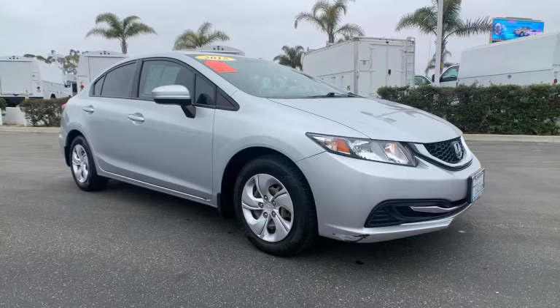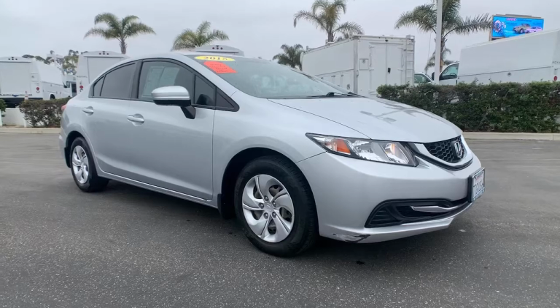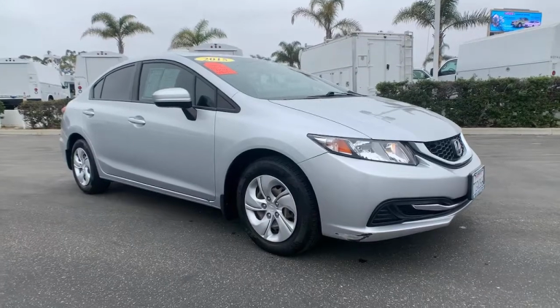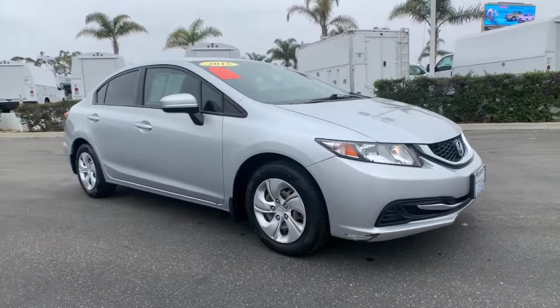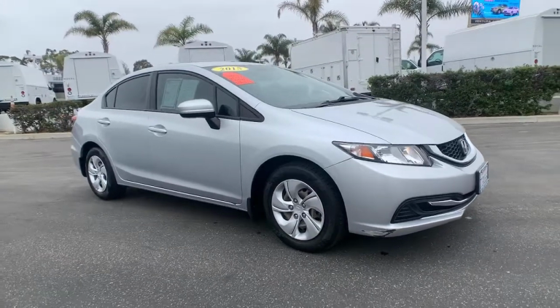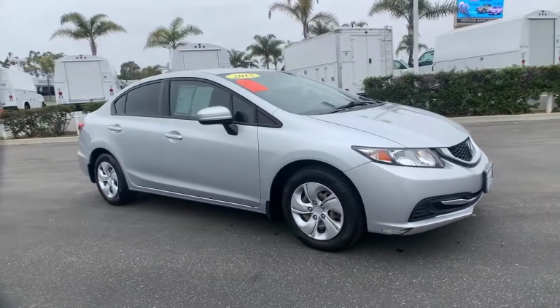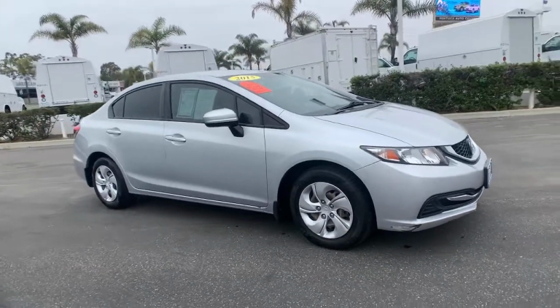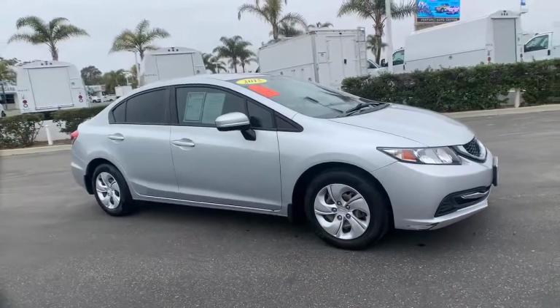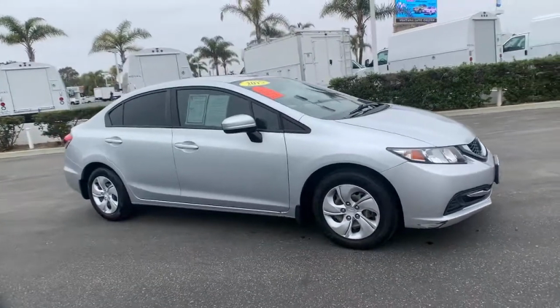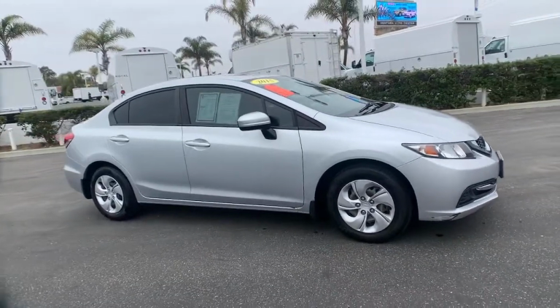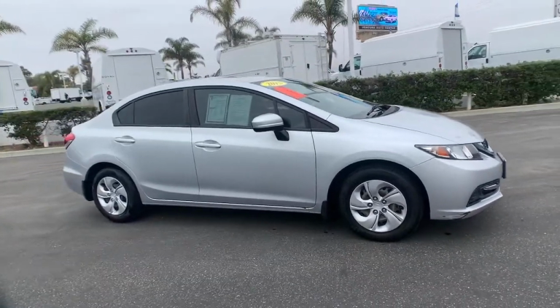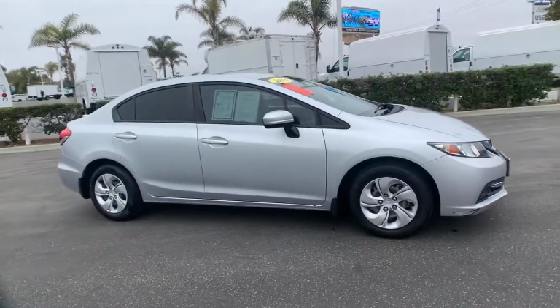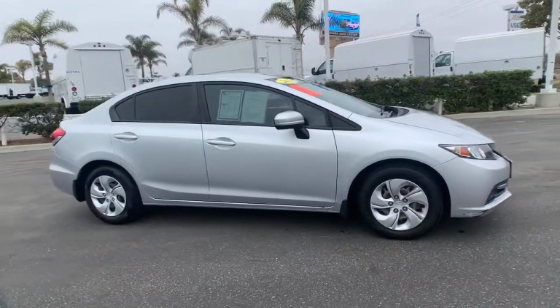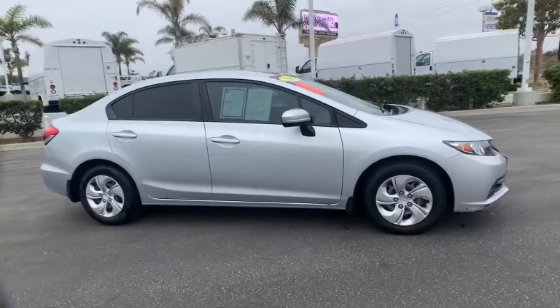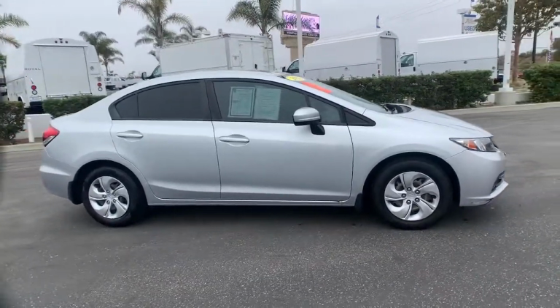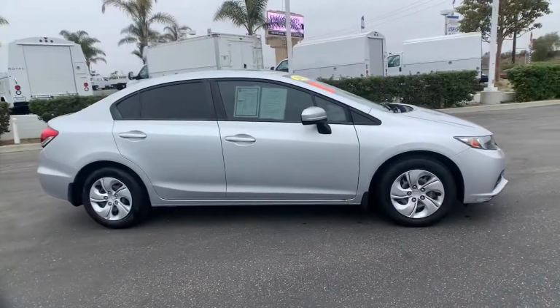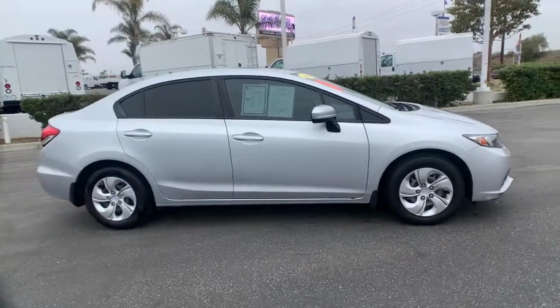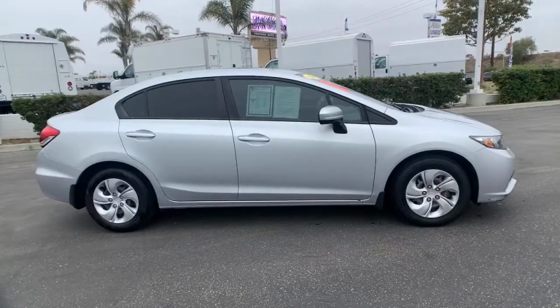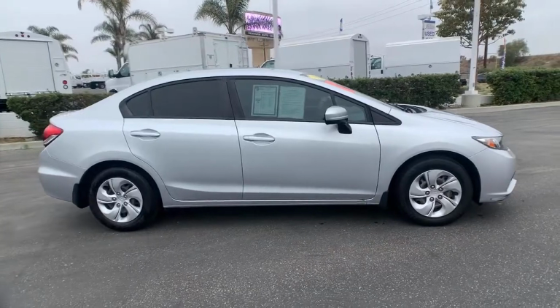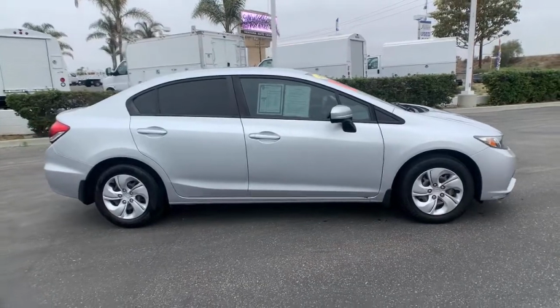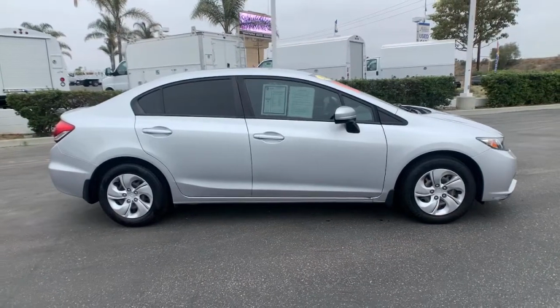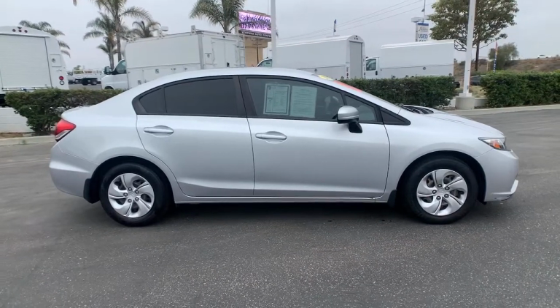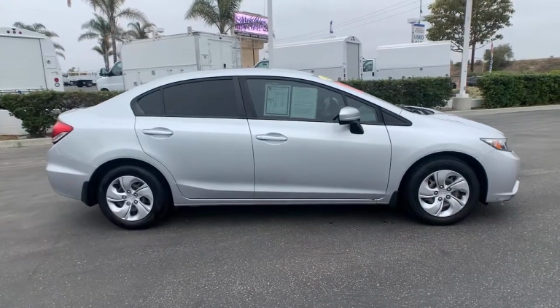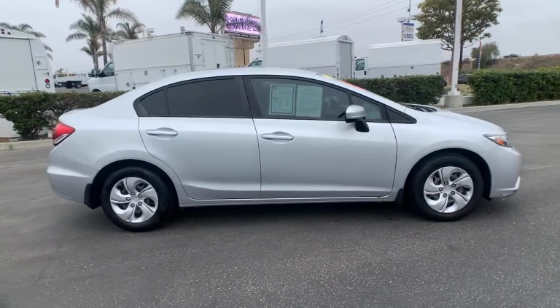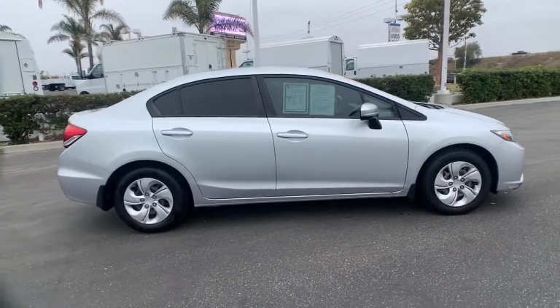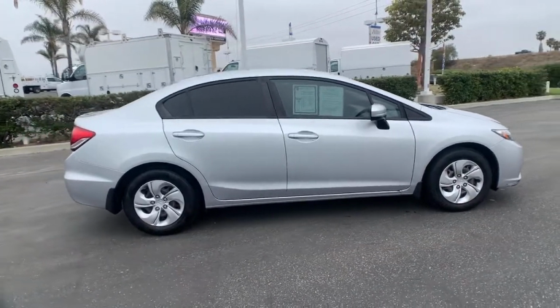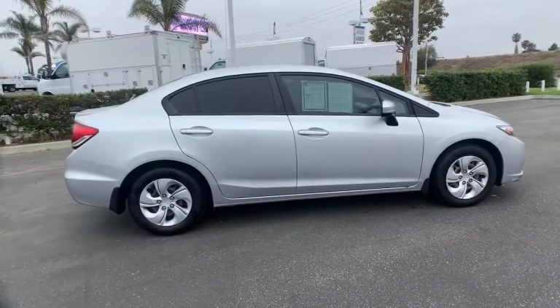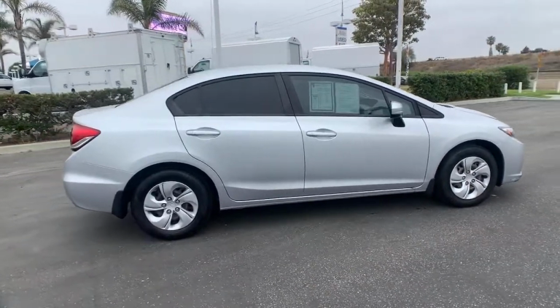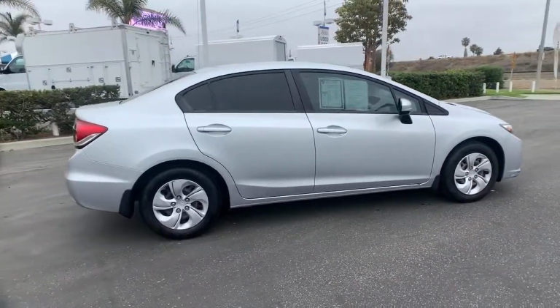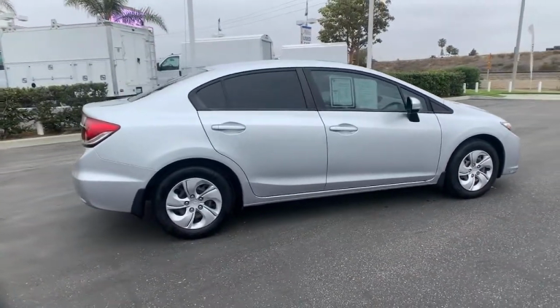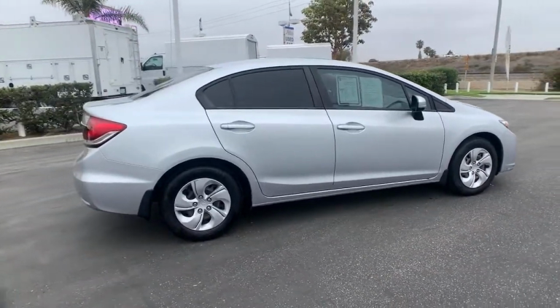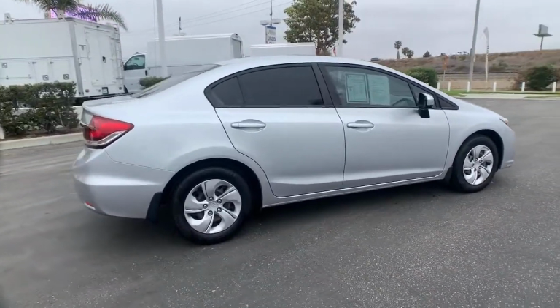Your next car could be the 2015 Honda Civic. With less than 60,000 miles on the odometer, this vehicle stands out from the rest.